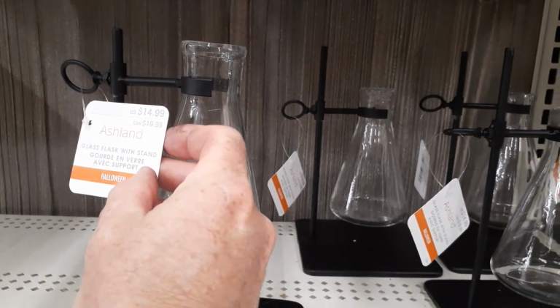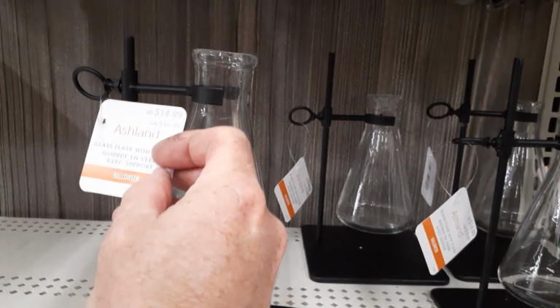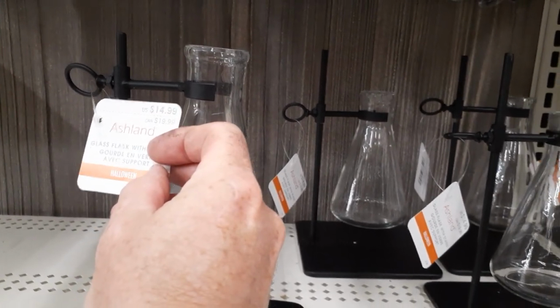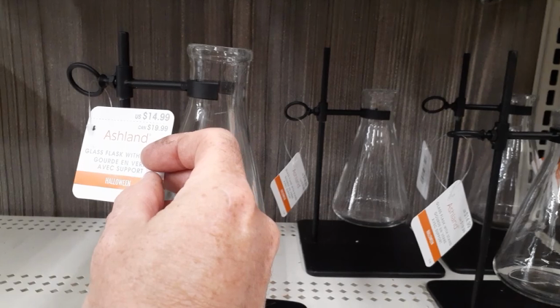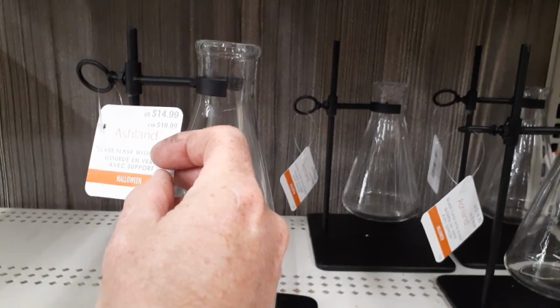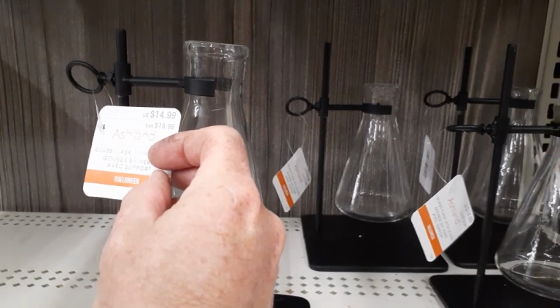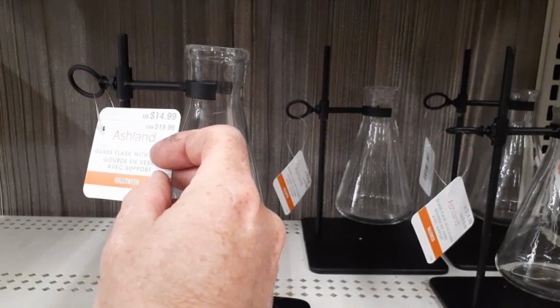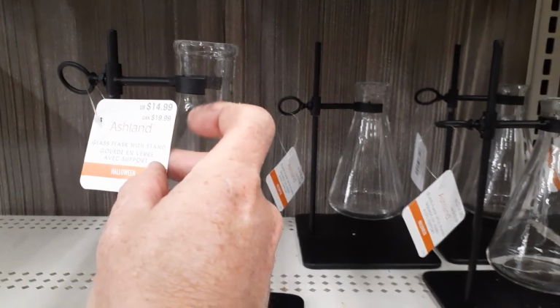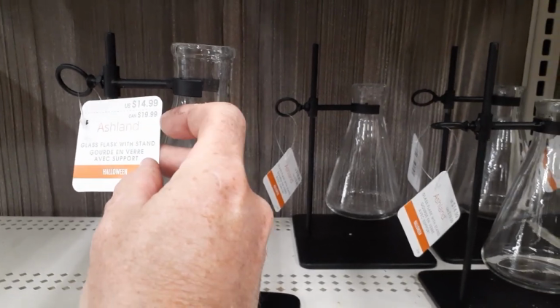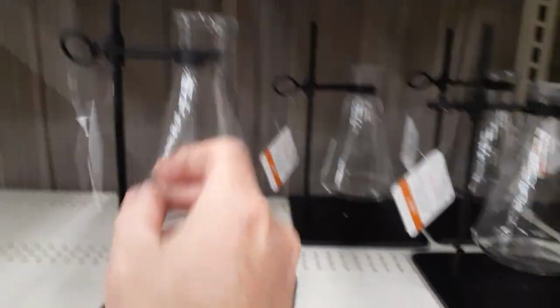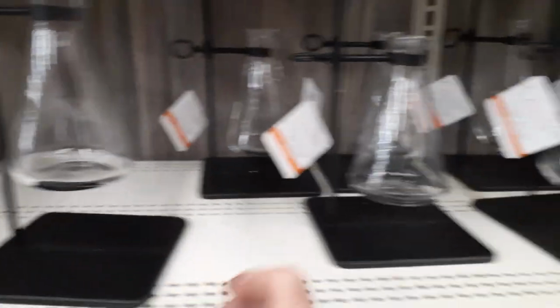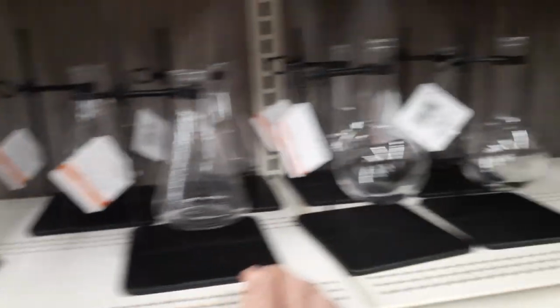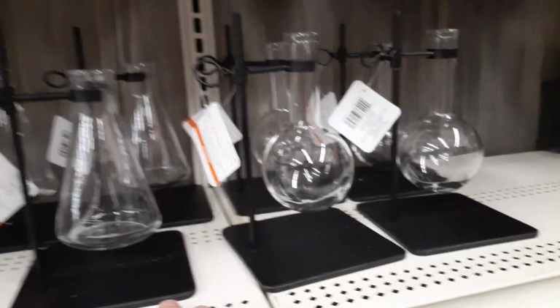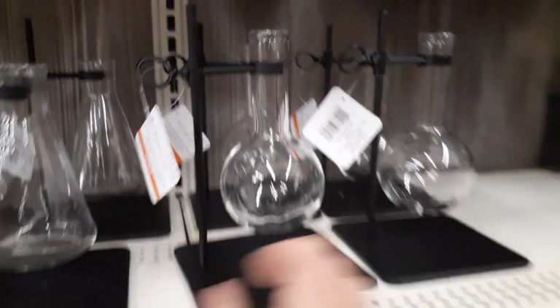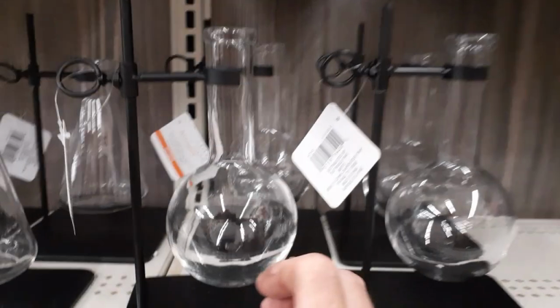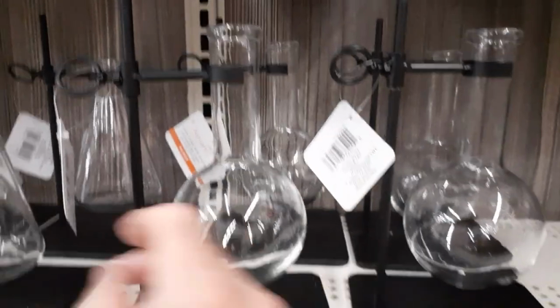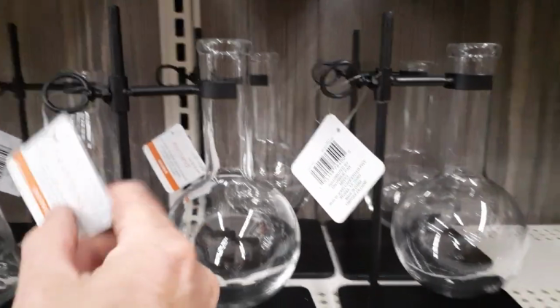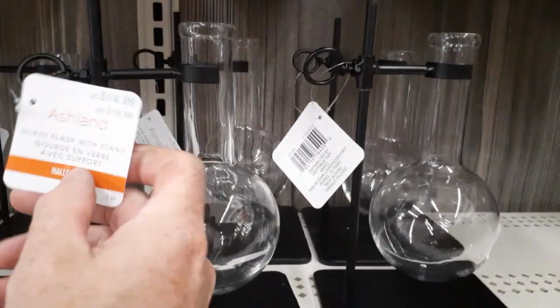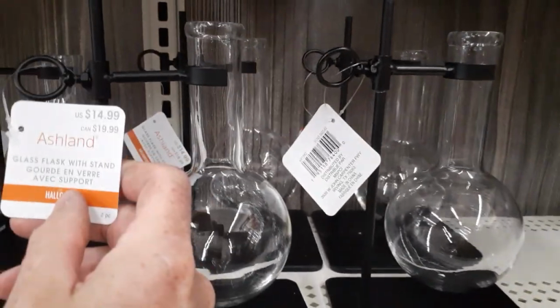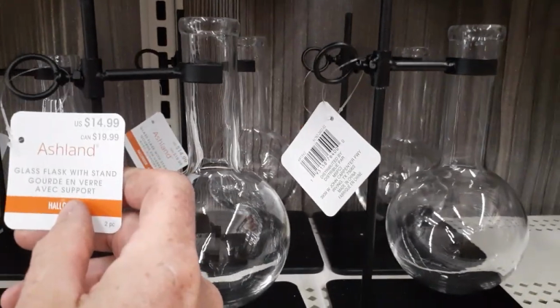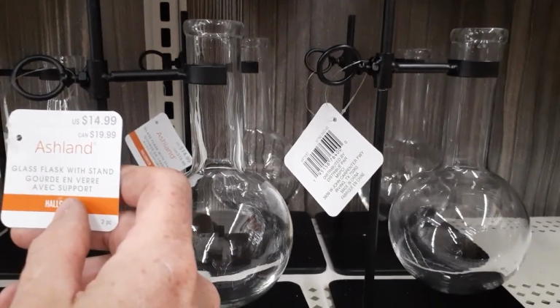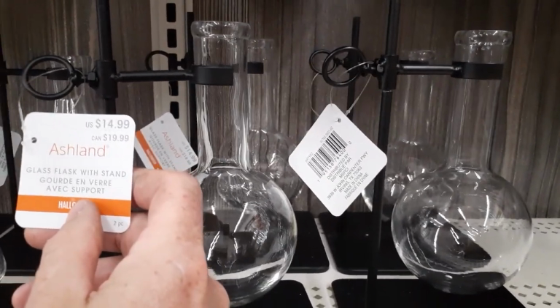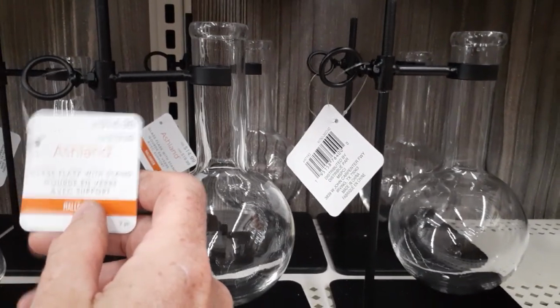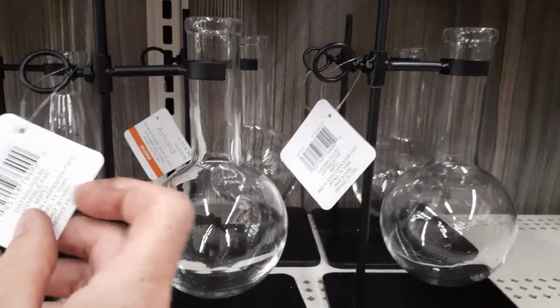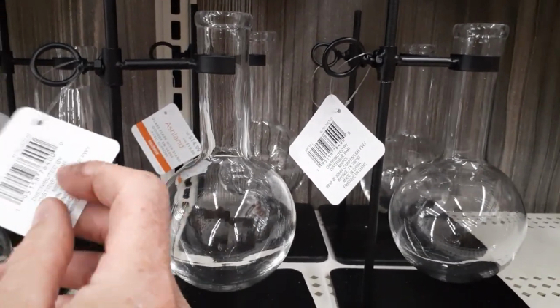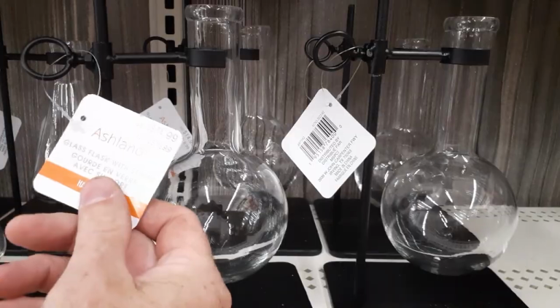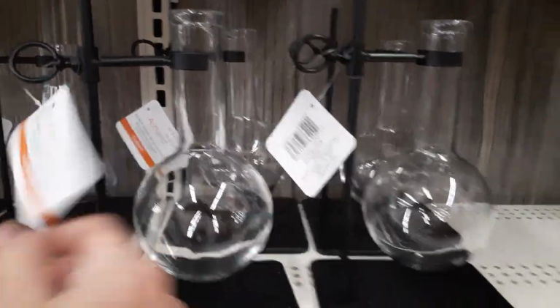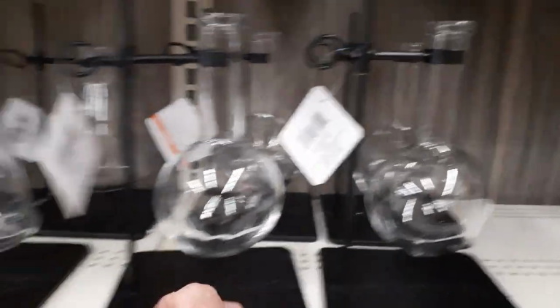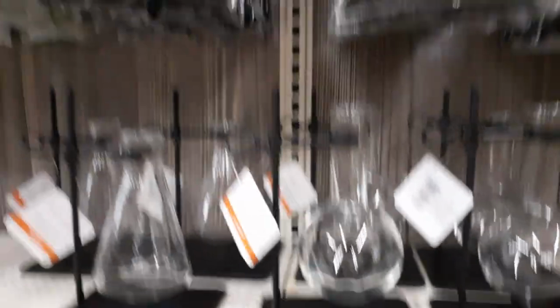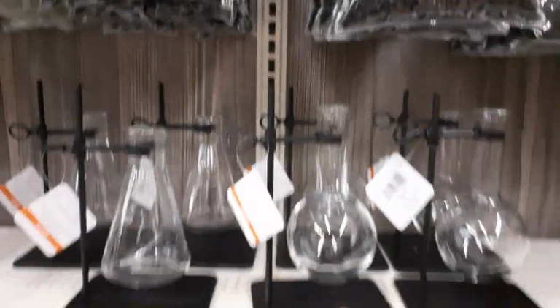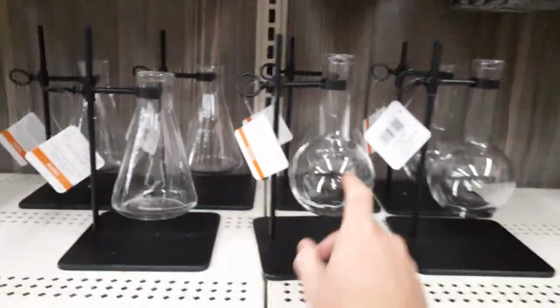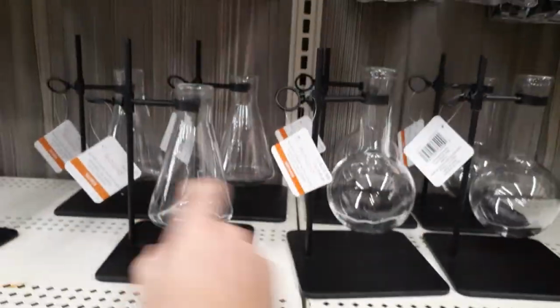This is the Maryville store on Route 30. $14.99 for that — they've got a bunch of them and a round version which is really cool. I'm digging that. $14.99, that's cool. I'd like to get one of each.